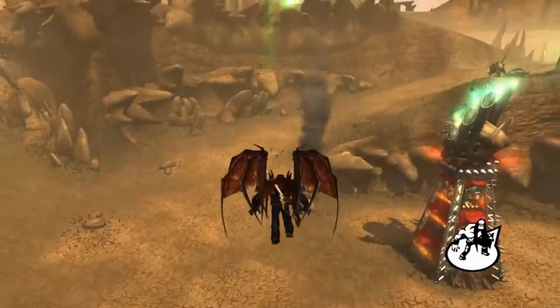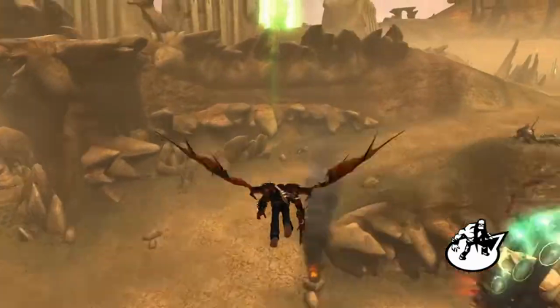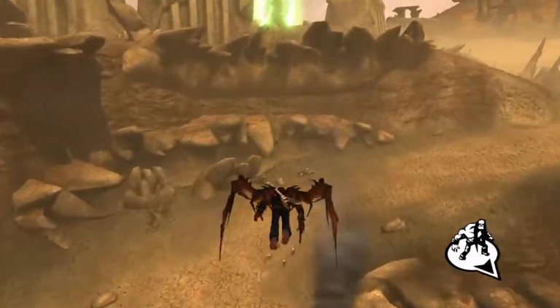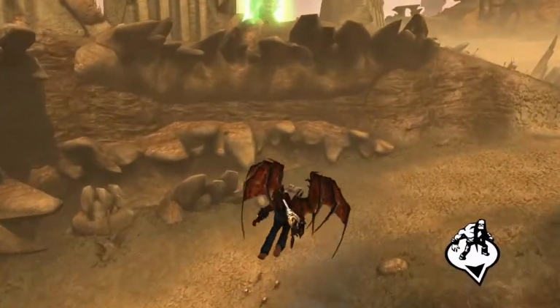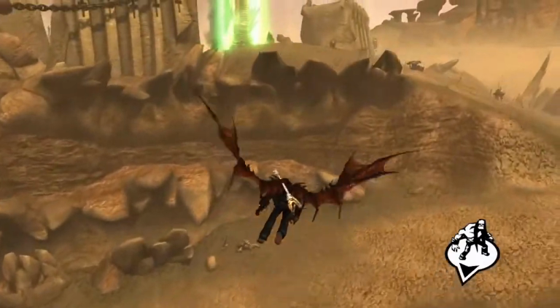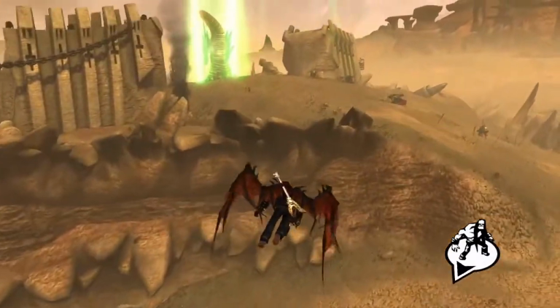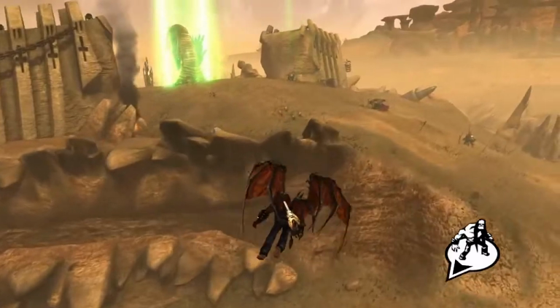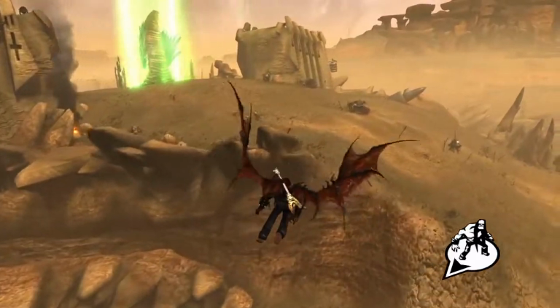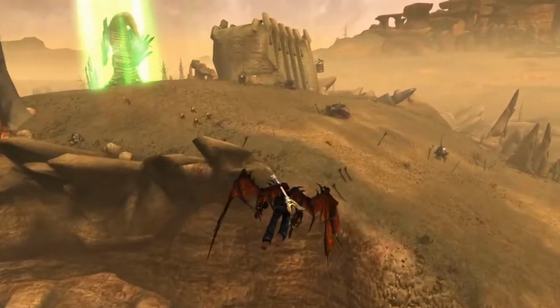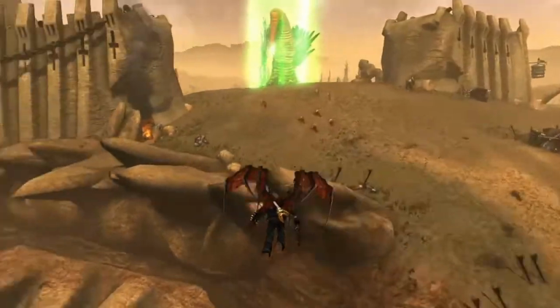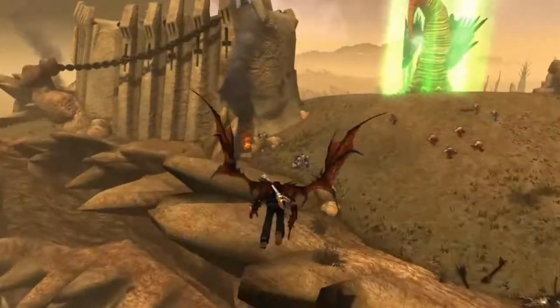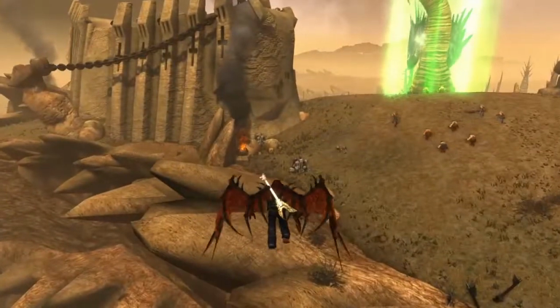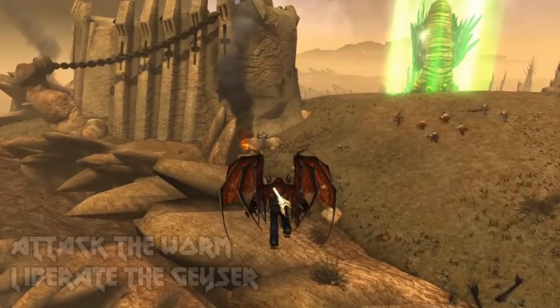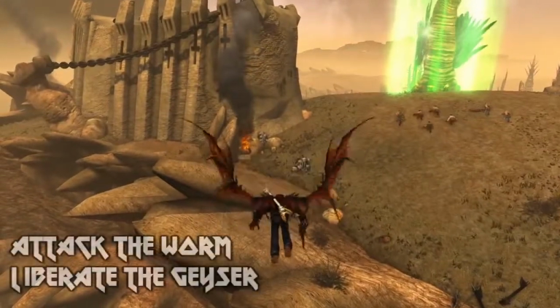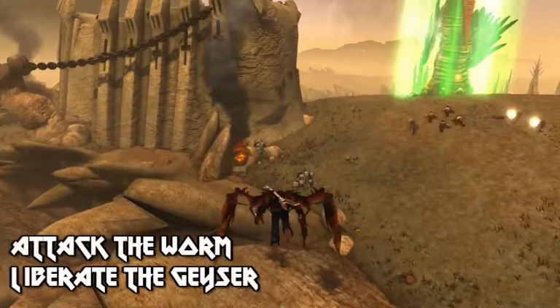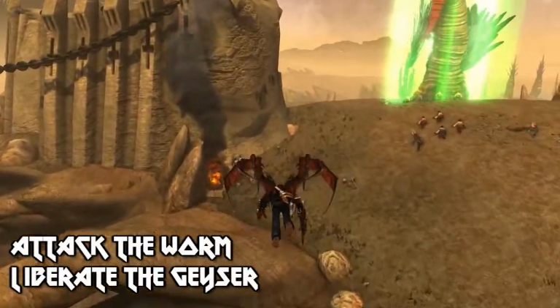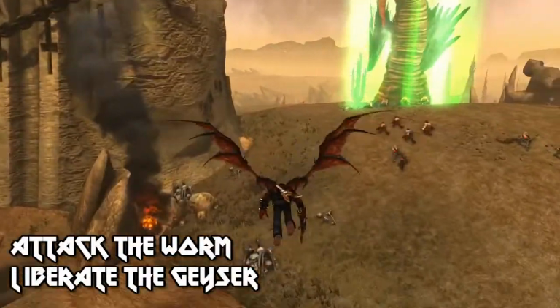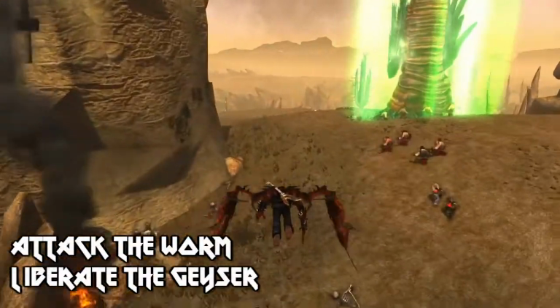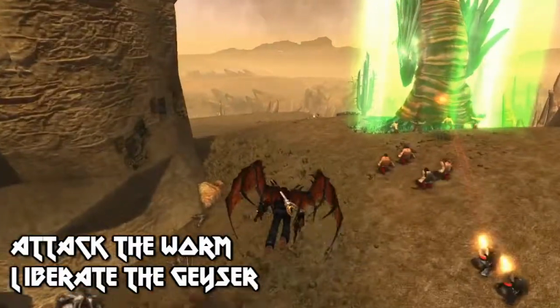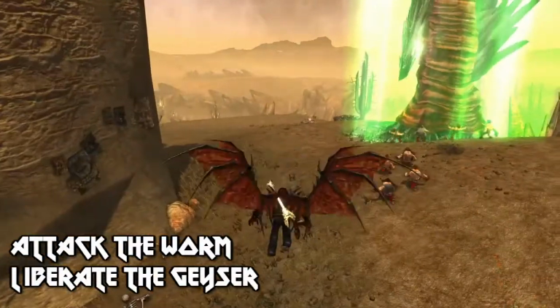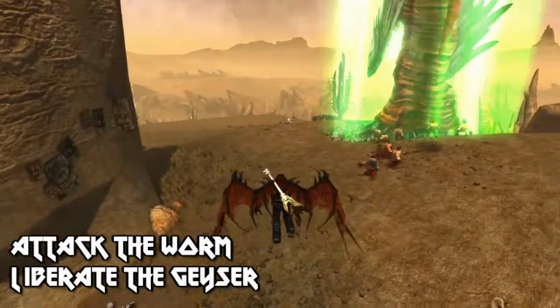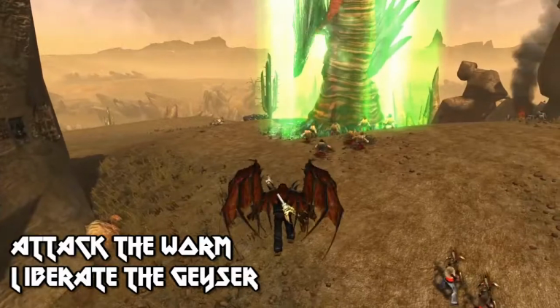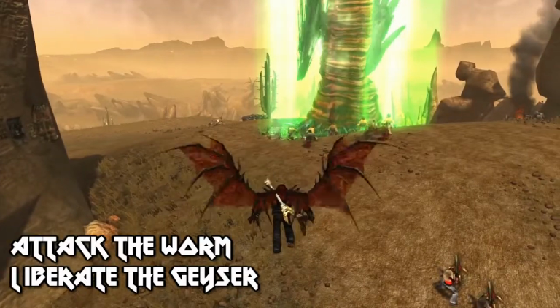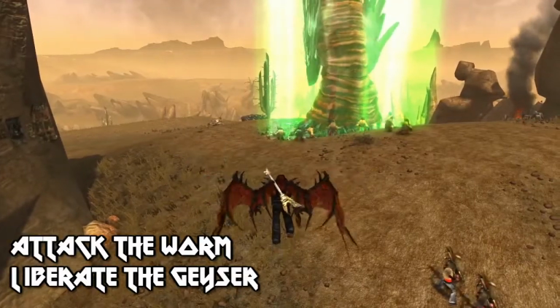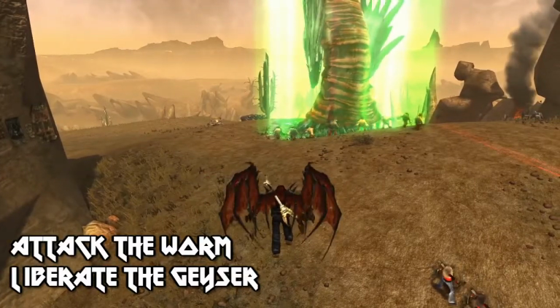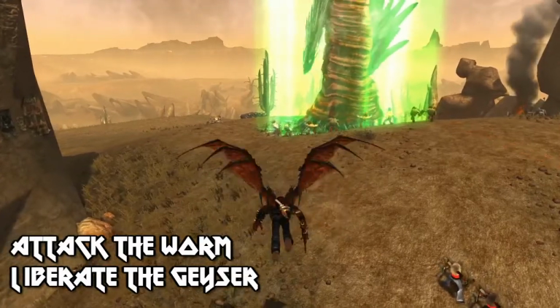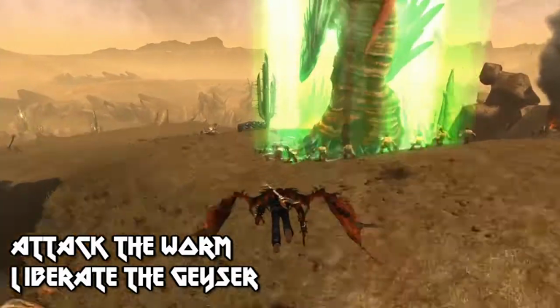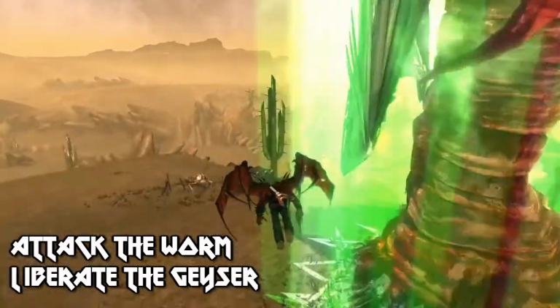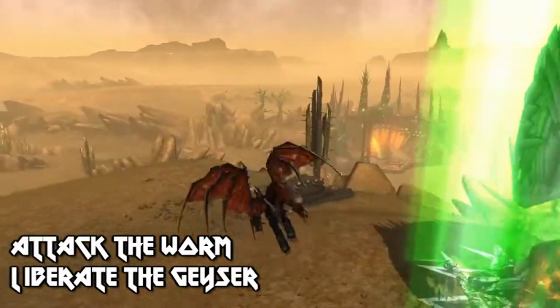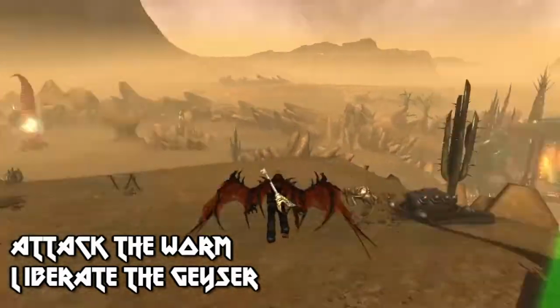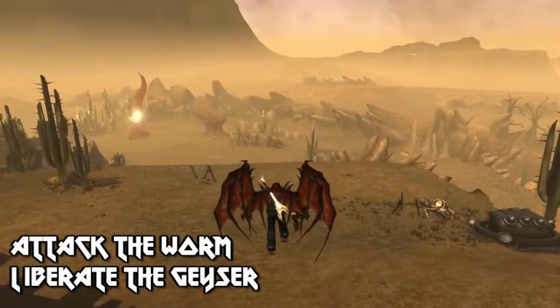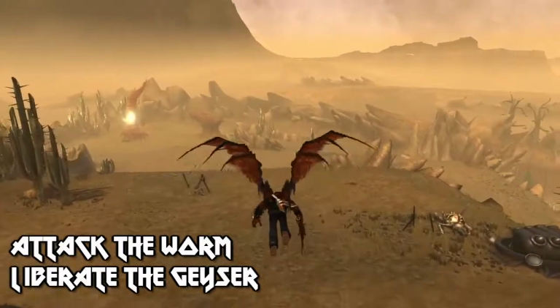Now we're going to check out what they're doing. As far as that worm thing, it's feeding on a geyser — but the geysers are where I can harvest more resources, so I want to attack the worm so it'll fly off, and I can build another merch booth on top of the geyser to harvest more resources. You can see my people are kind of attacking it.